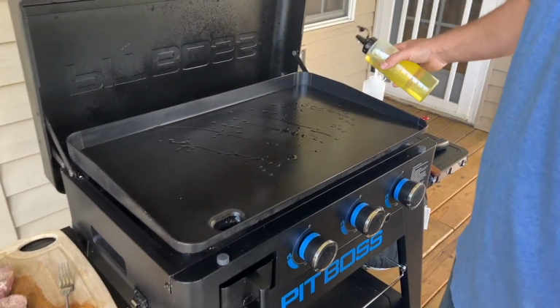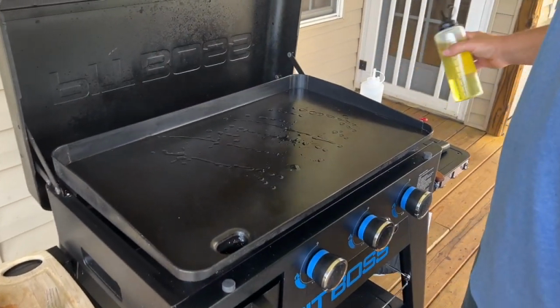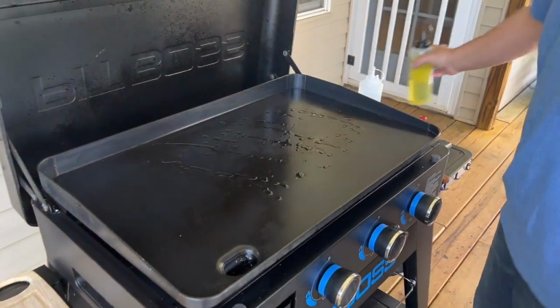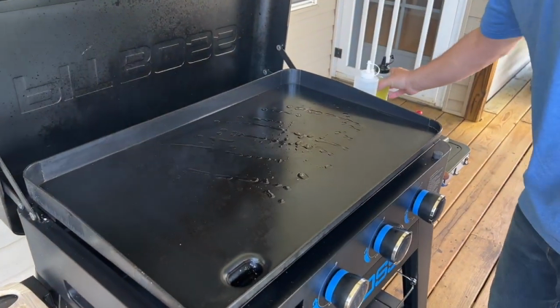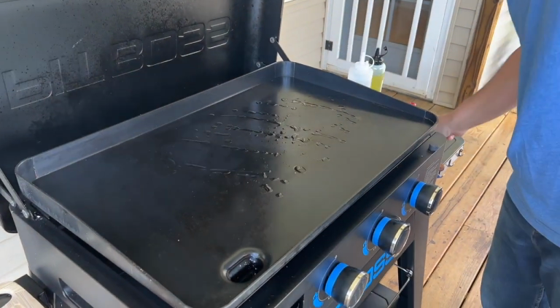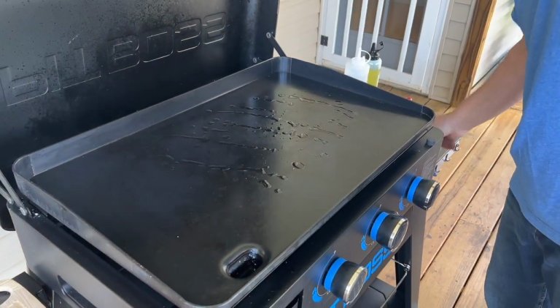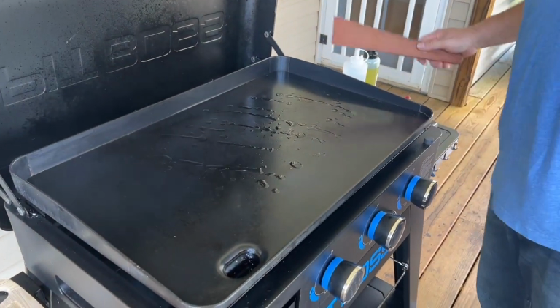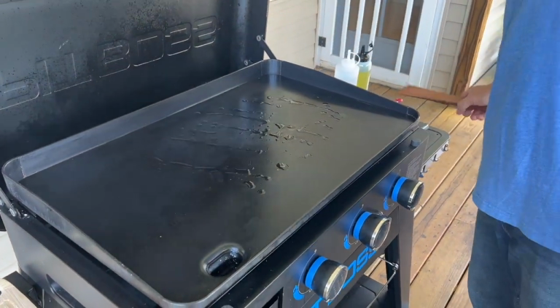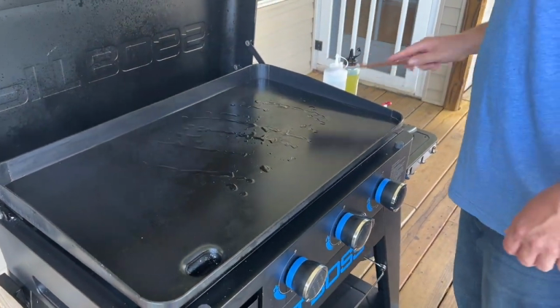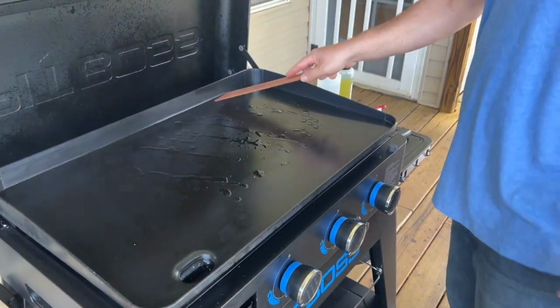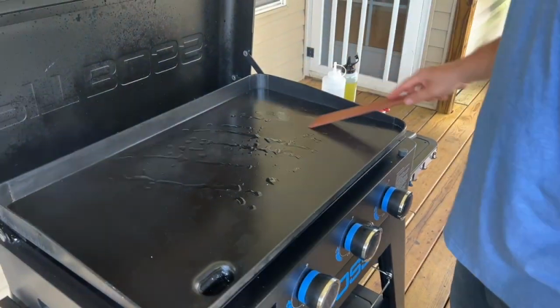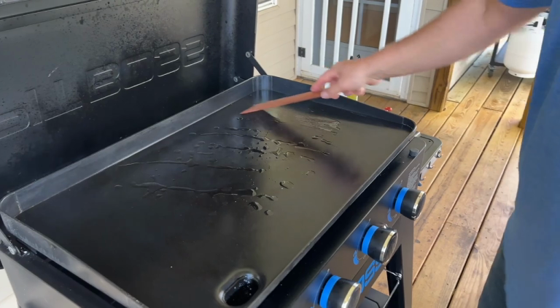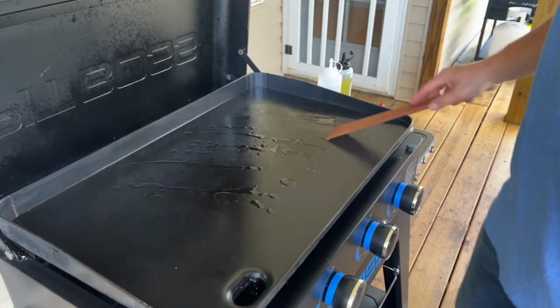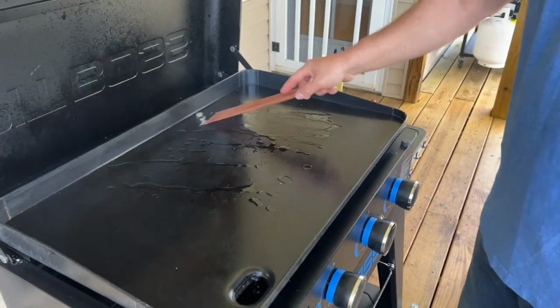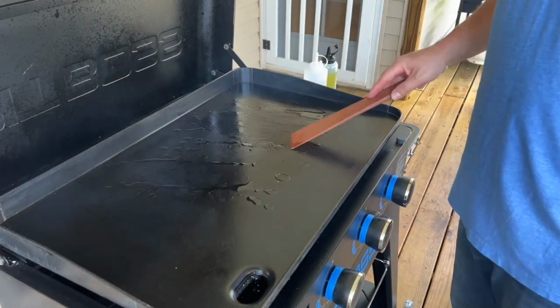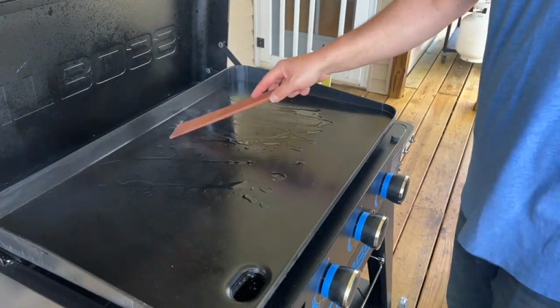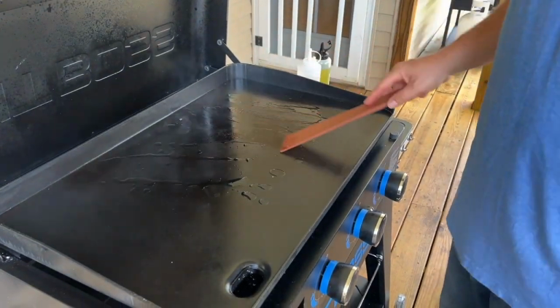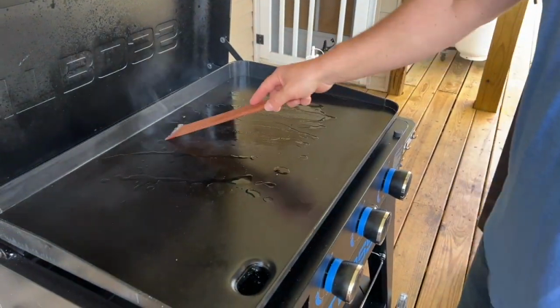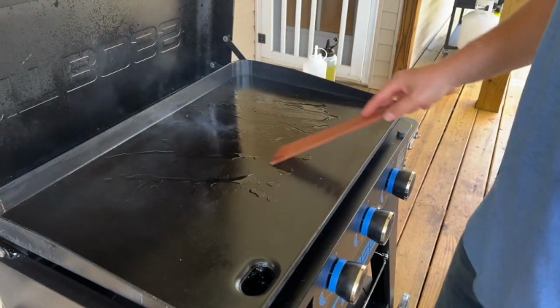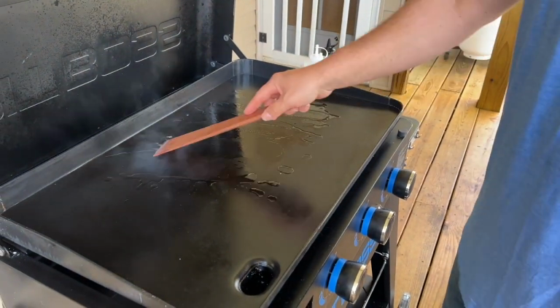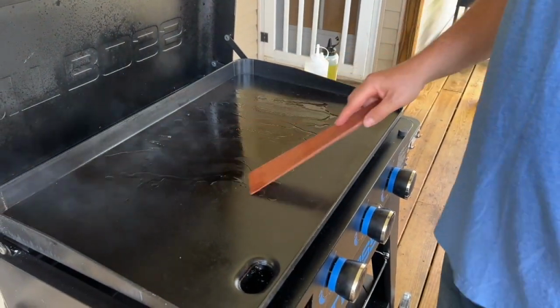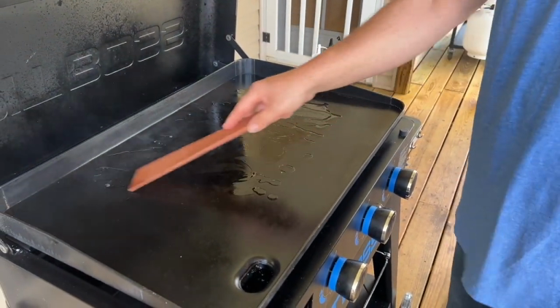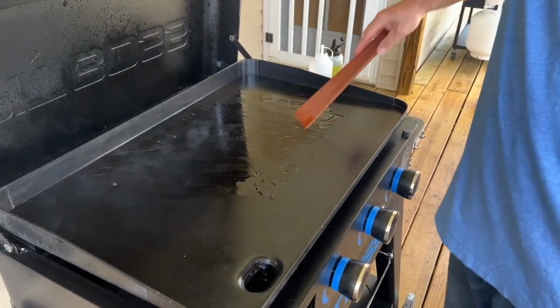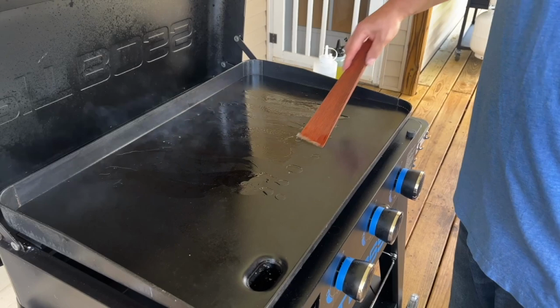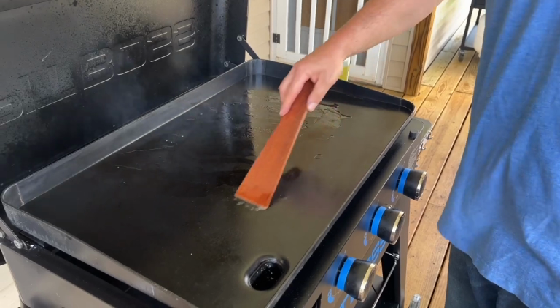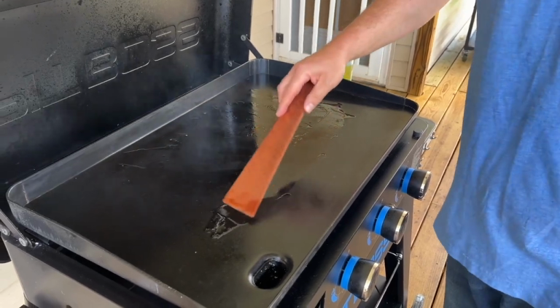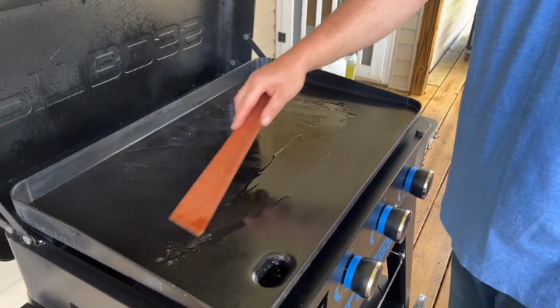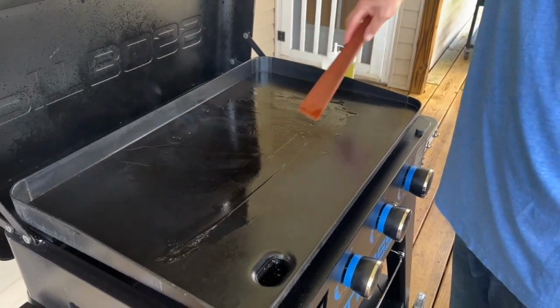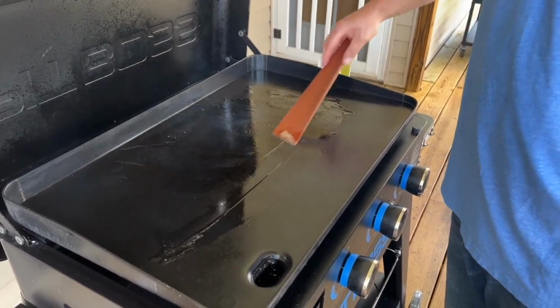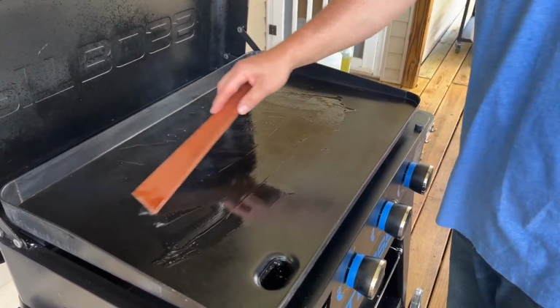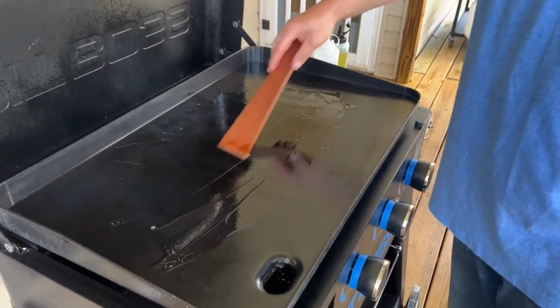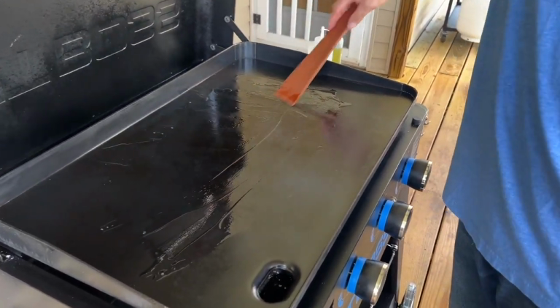Just hit it with a little avocado oil and spread that oil around evenly. You guys see we're smoking — that's a good sign. That means we're preheated the way we want it.